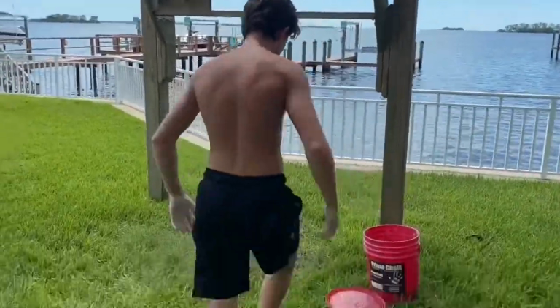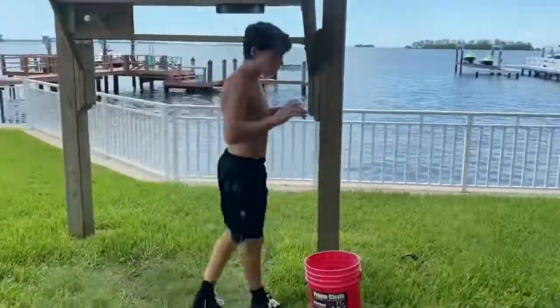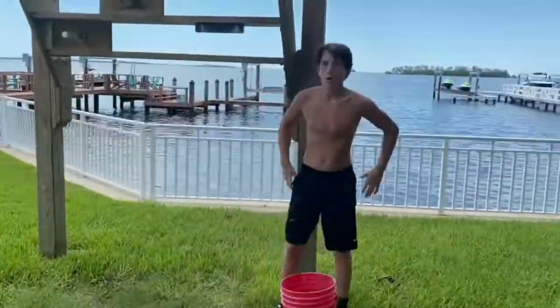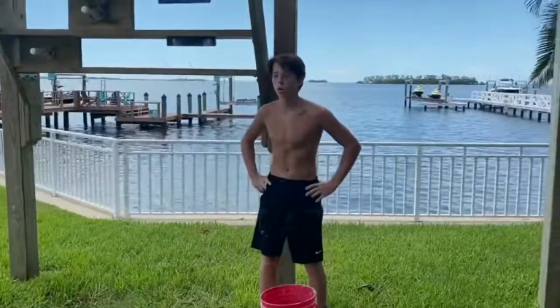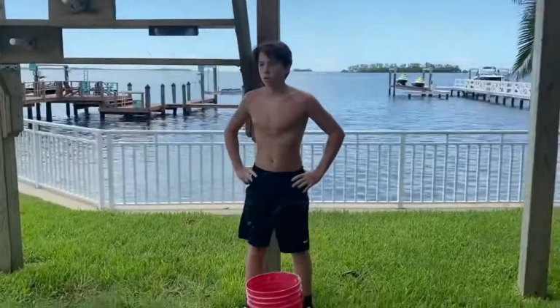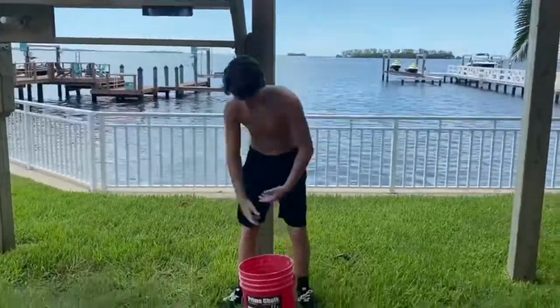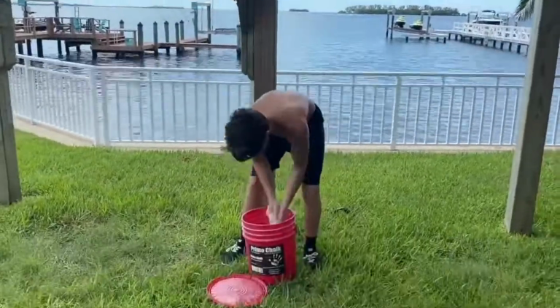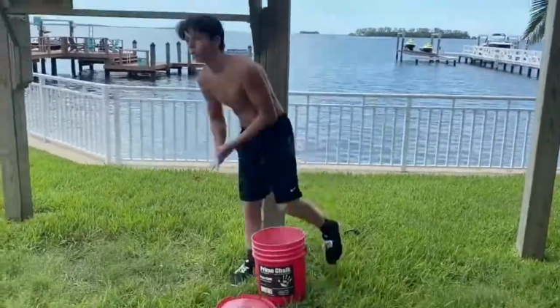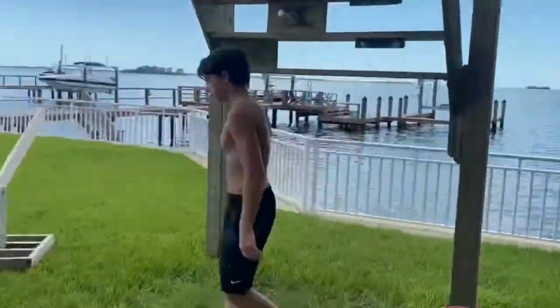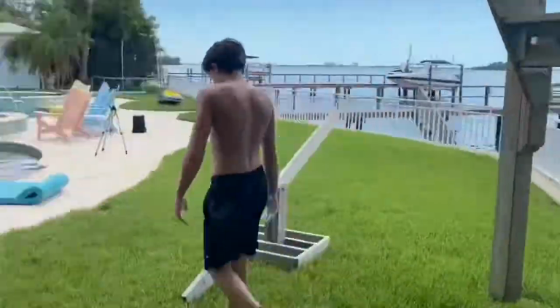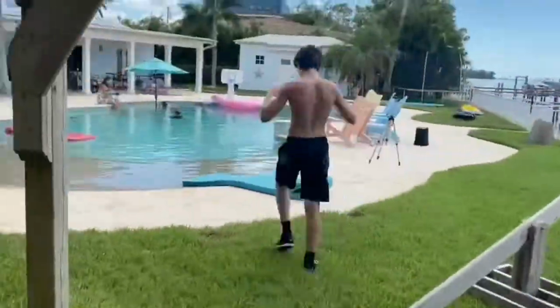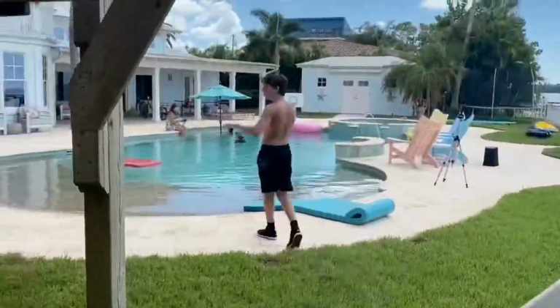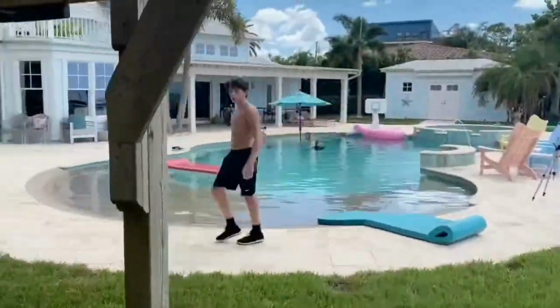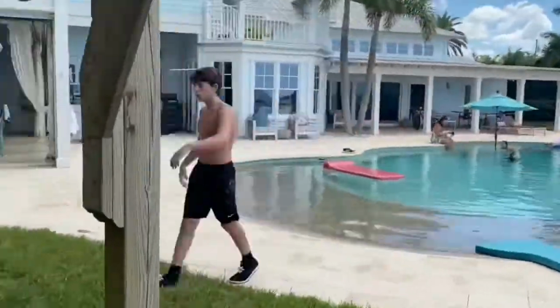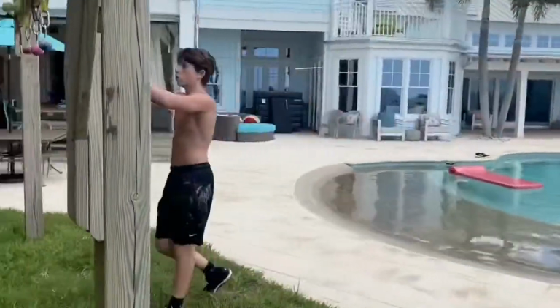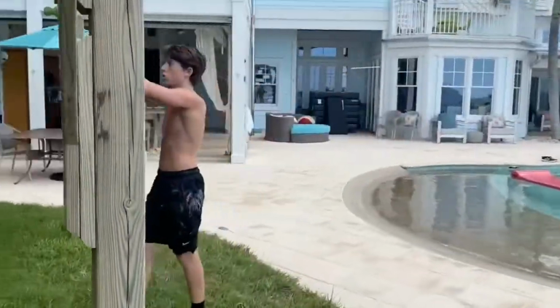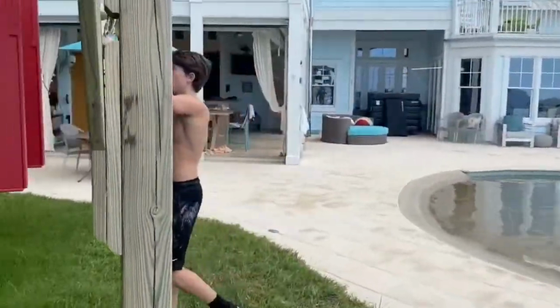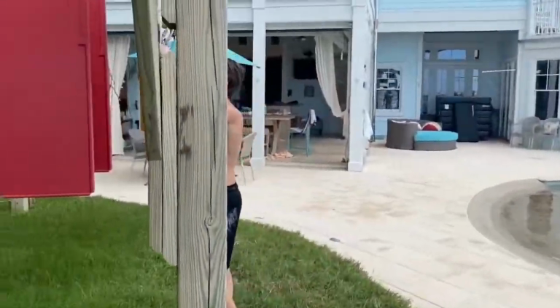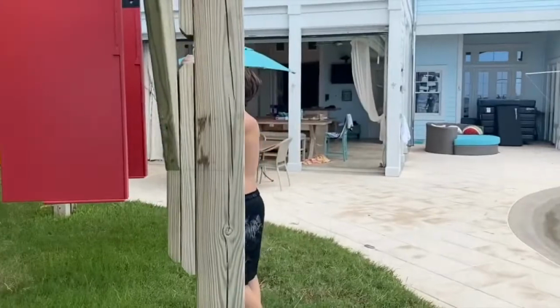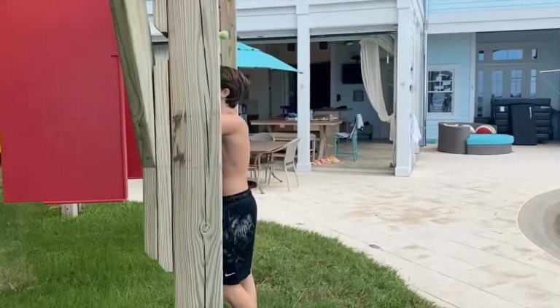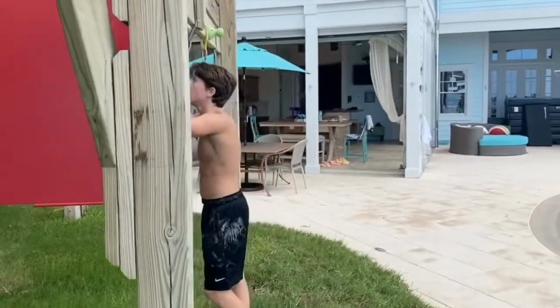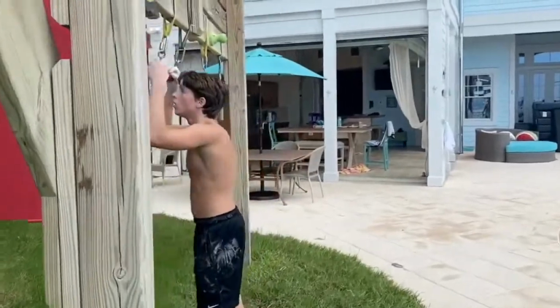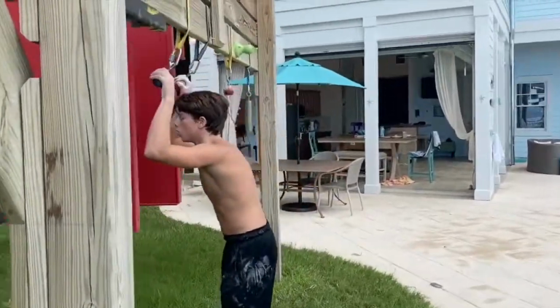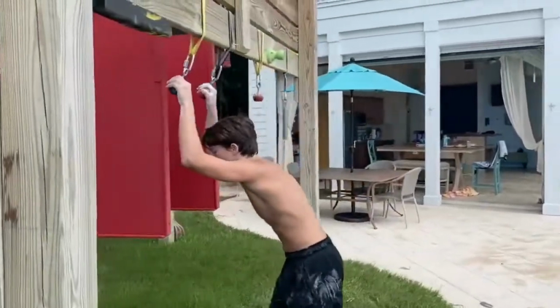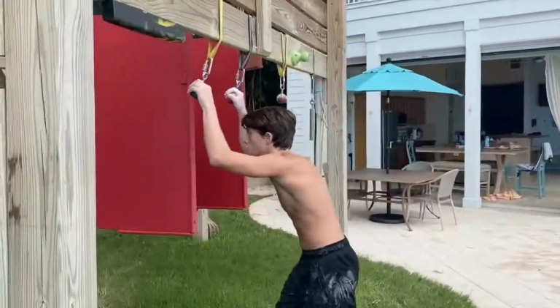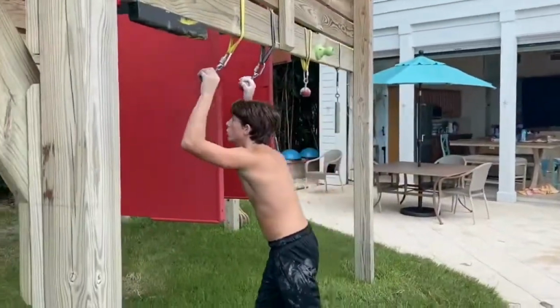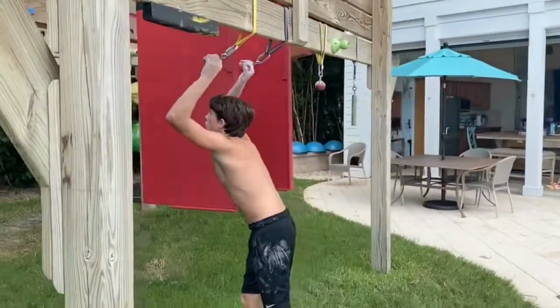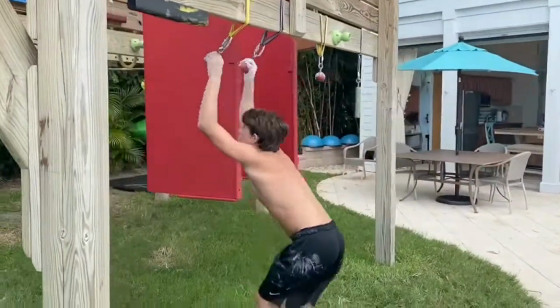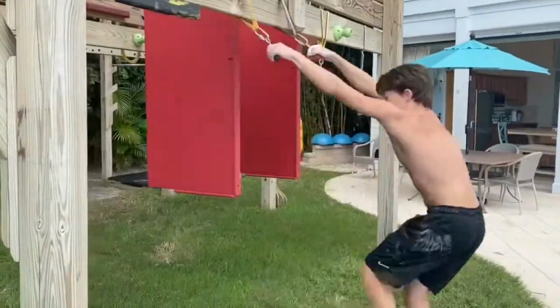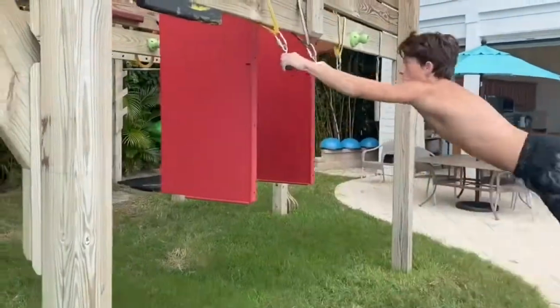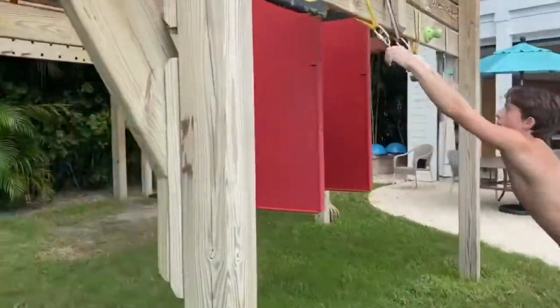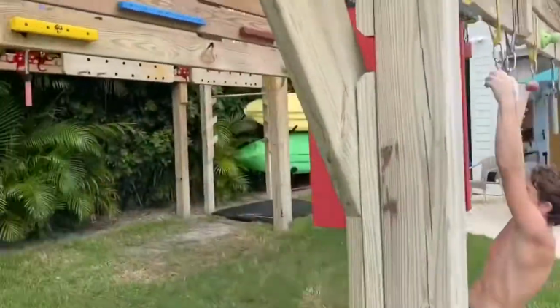That obstacle might not look too hard, but if you're a ninja warrior, you know how hard it is. It is very hard to hold on, especially doing the Iron Maiden after it. I was a little bit tired, but I decided to go straight into the next obstacle.